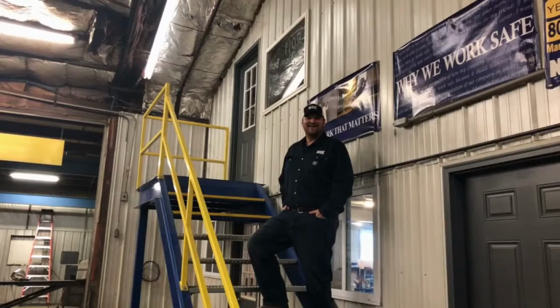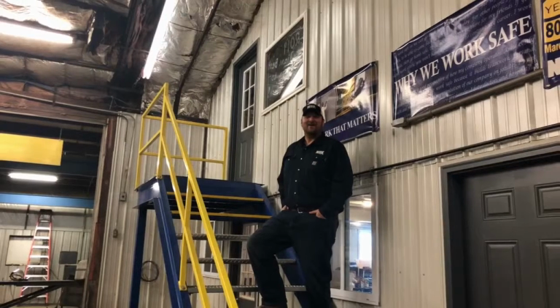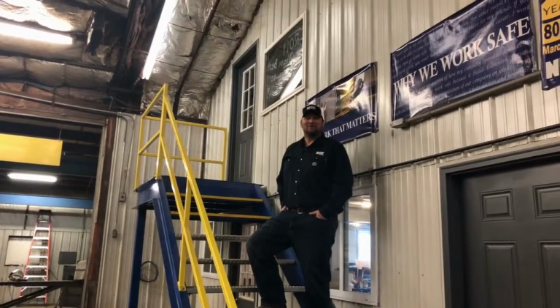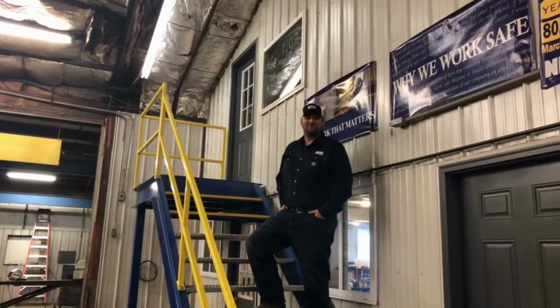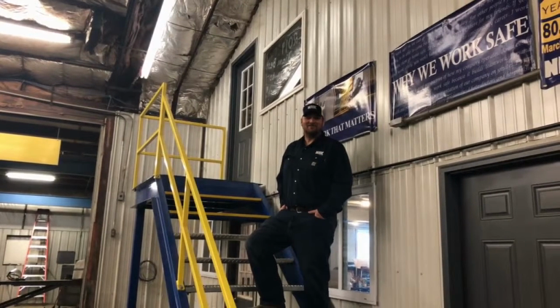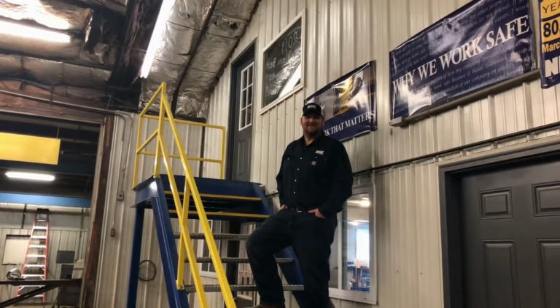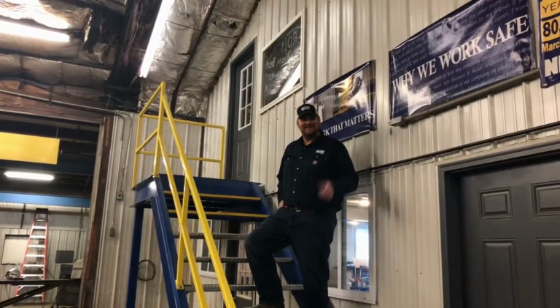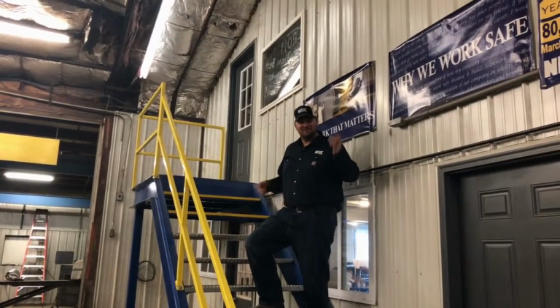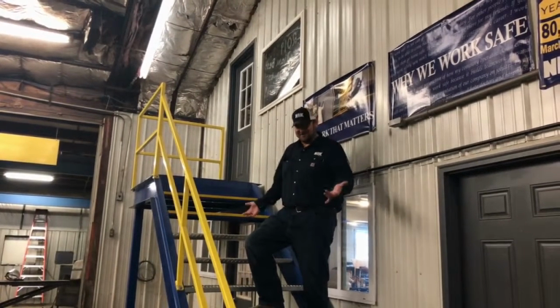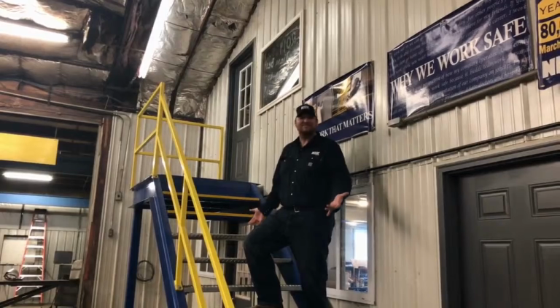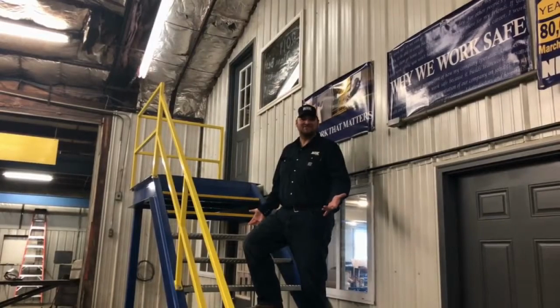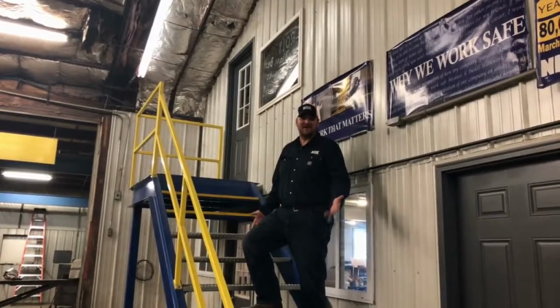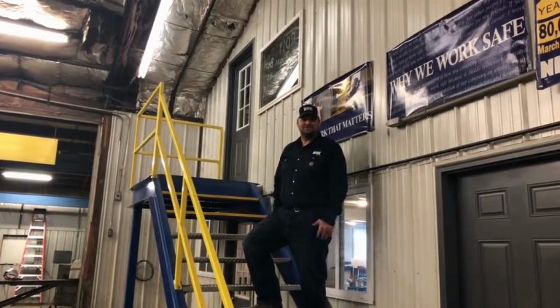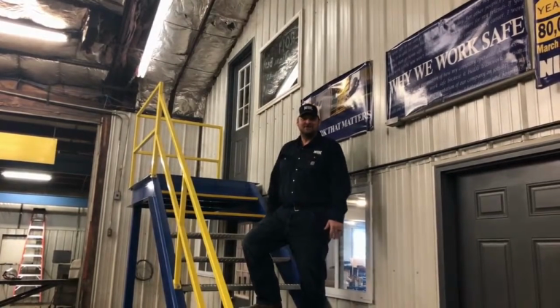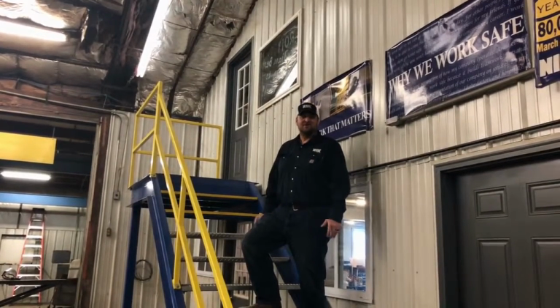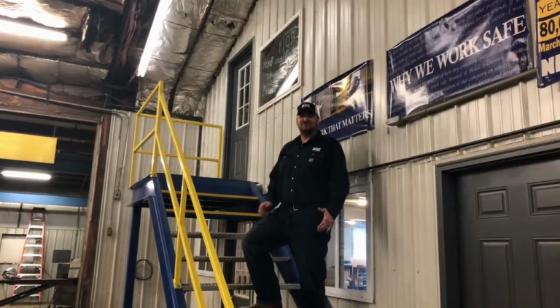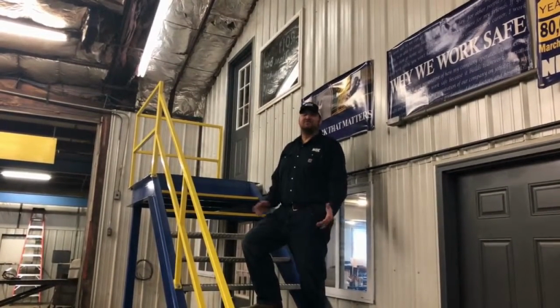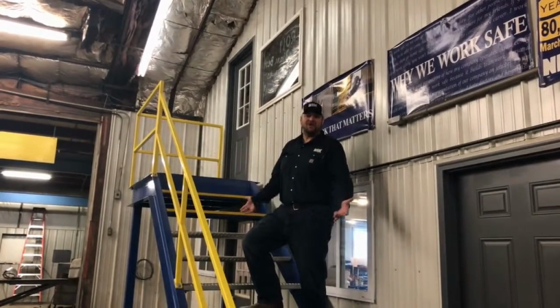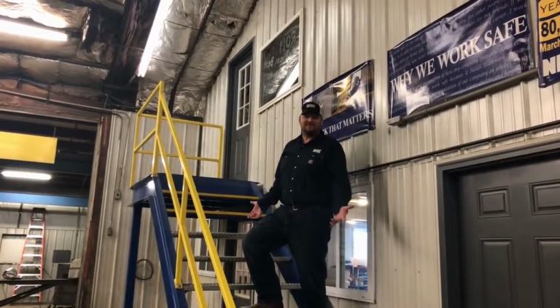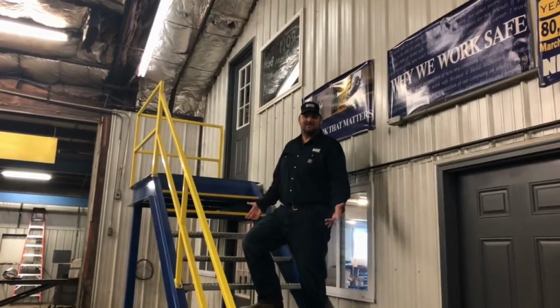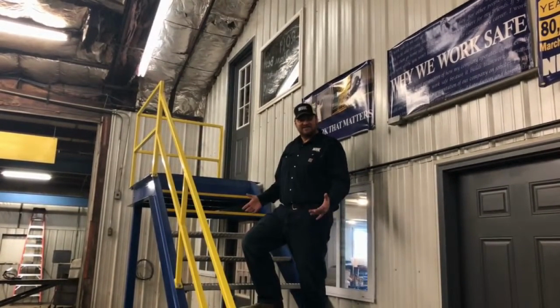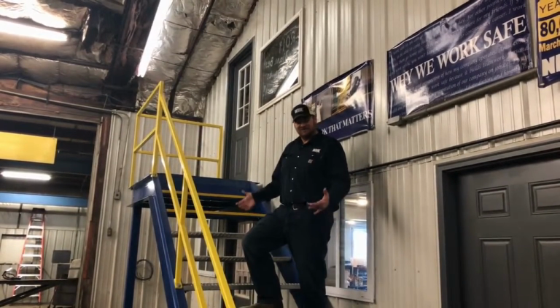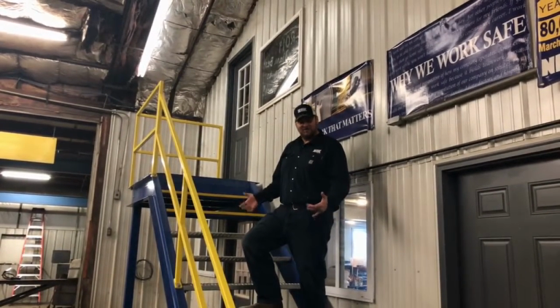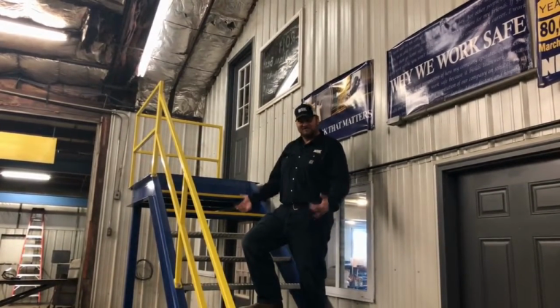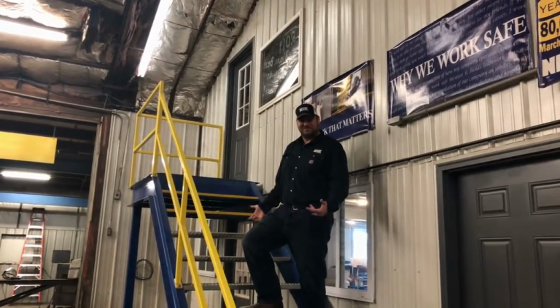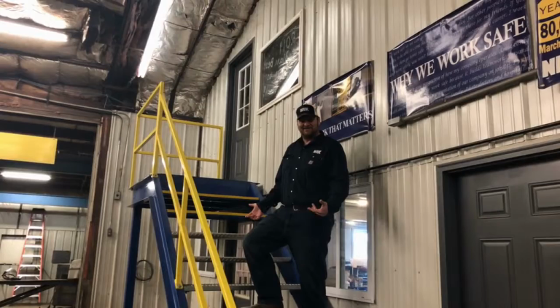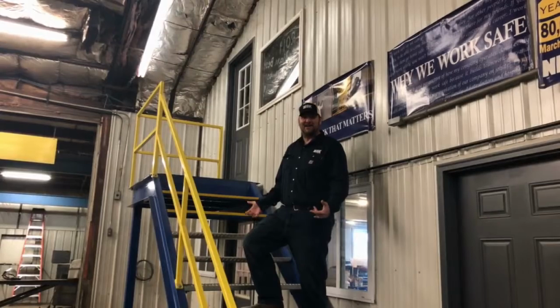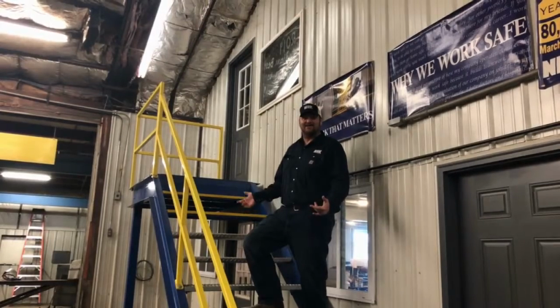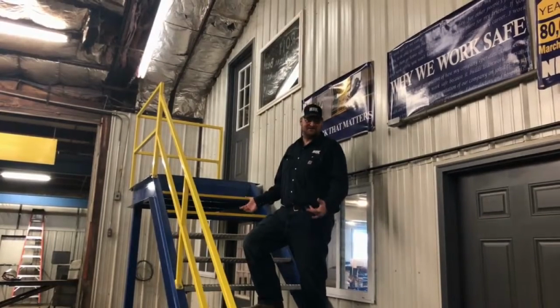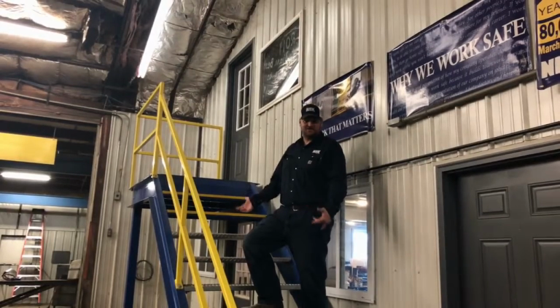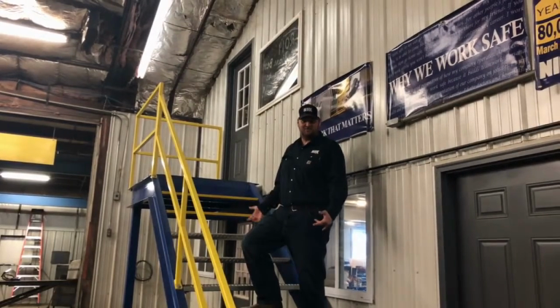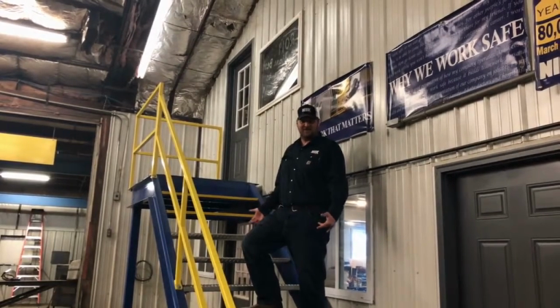Hi, I'm Cory Willis-Bacher with NYX and today we're going to talk about stair tread options. There are numerous ways that you can be safe in the workplace with your stairs and your stair treads for your employees.